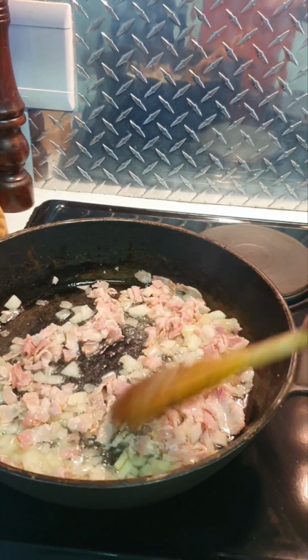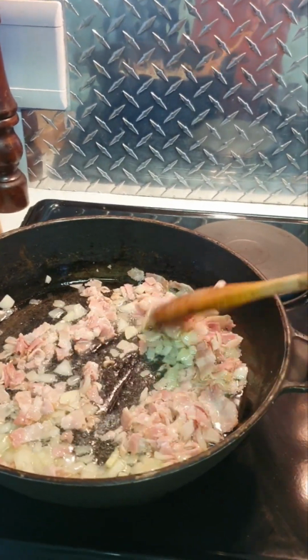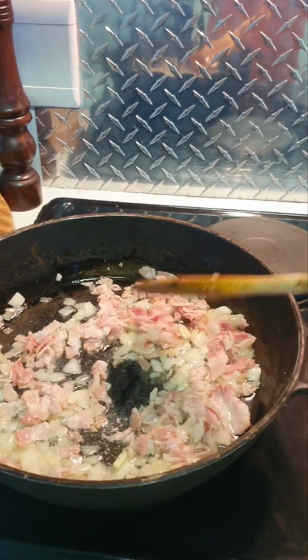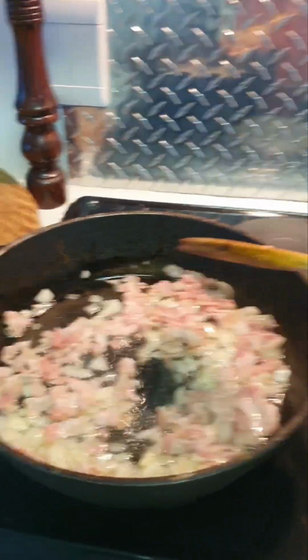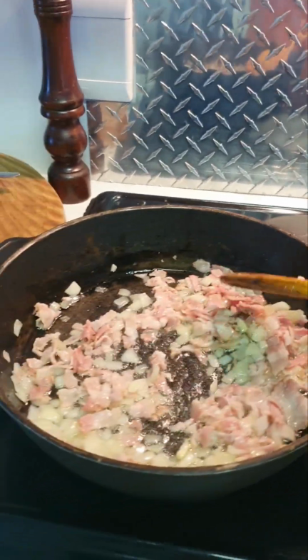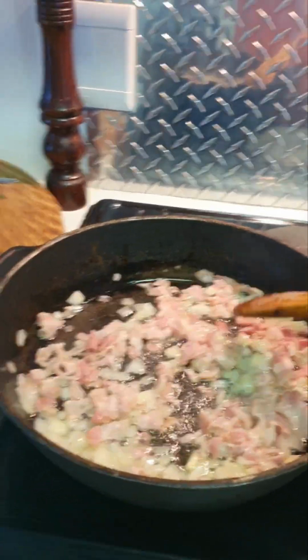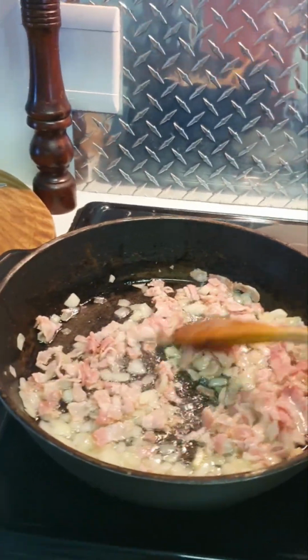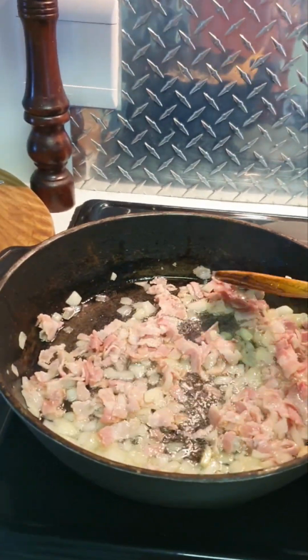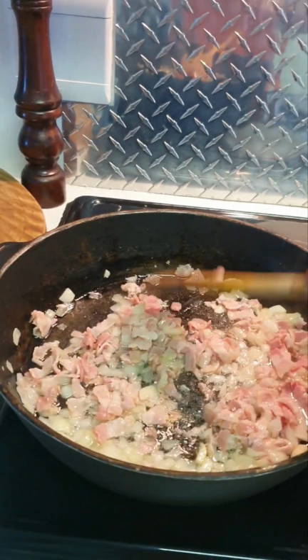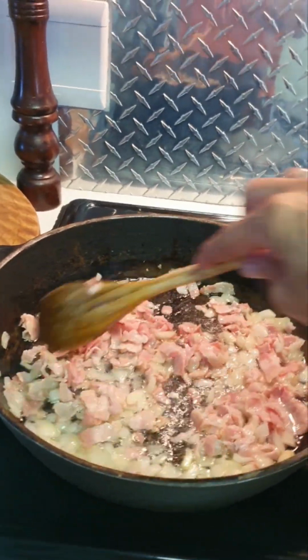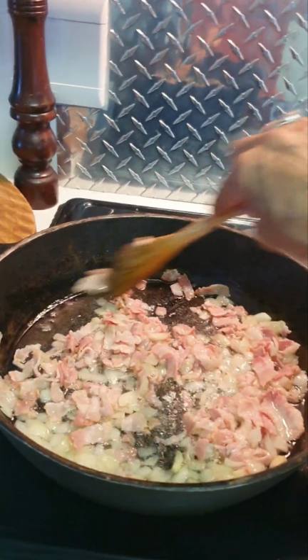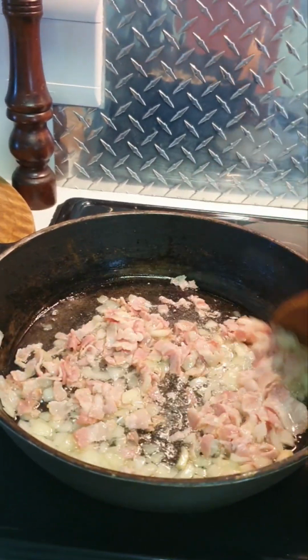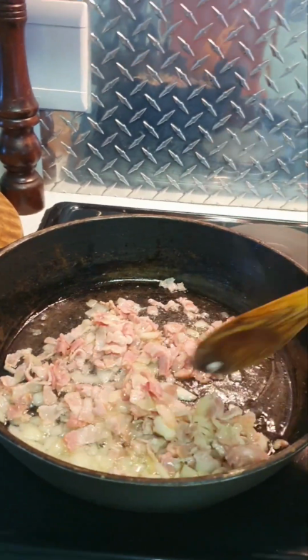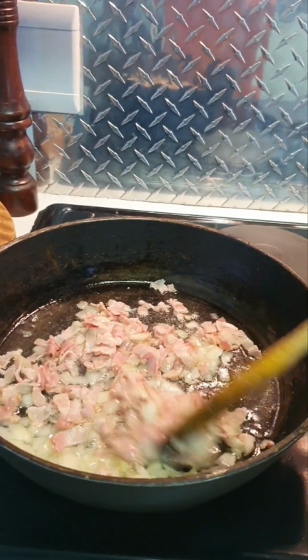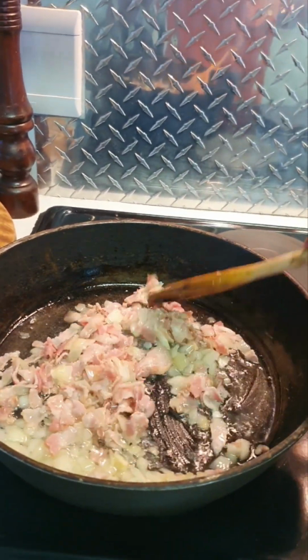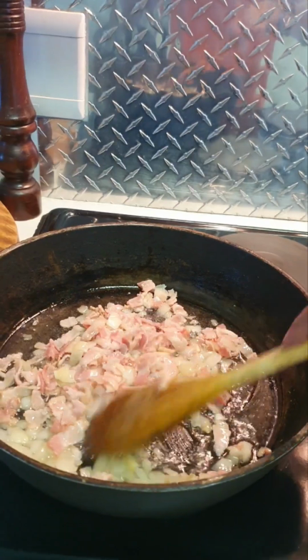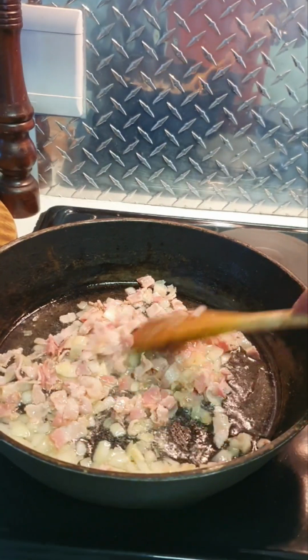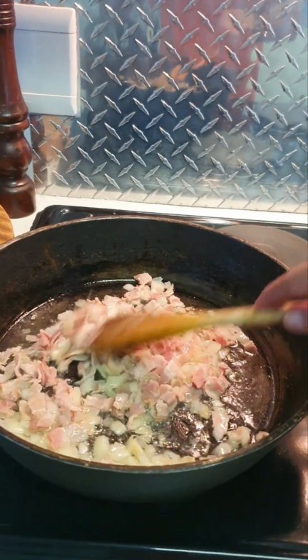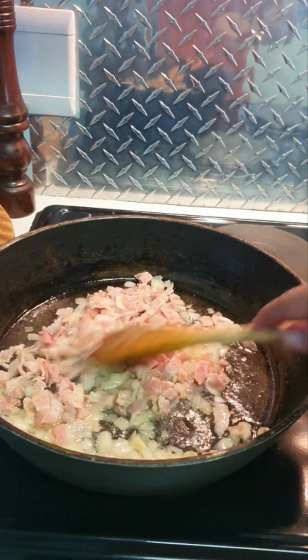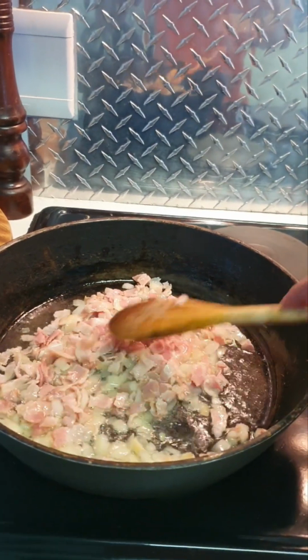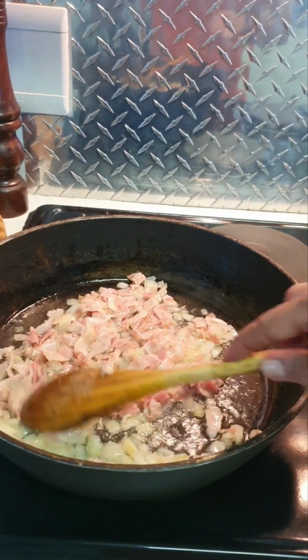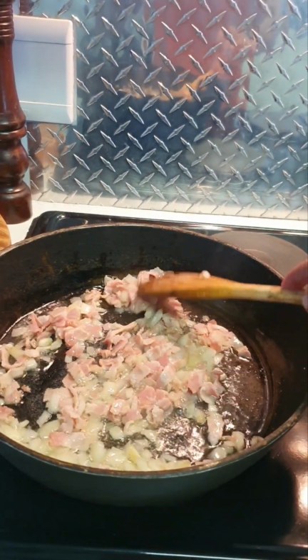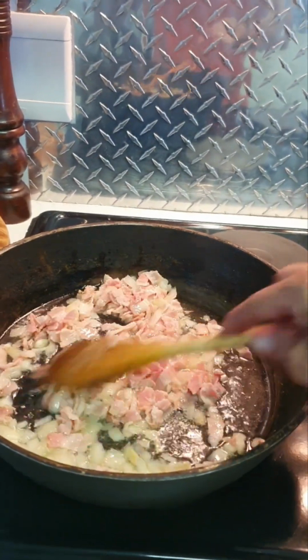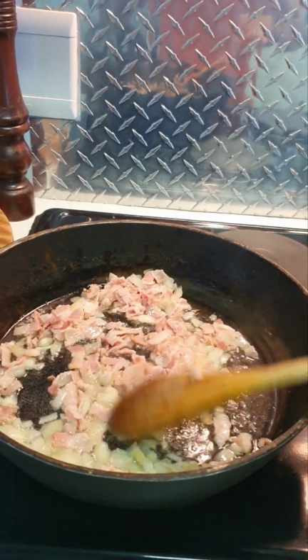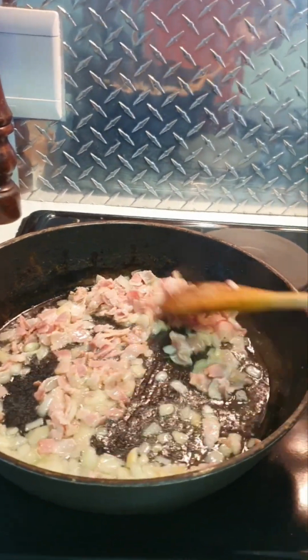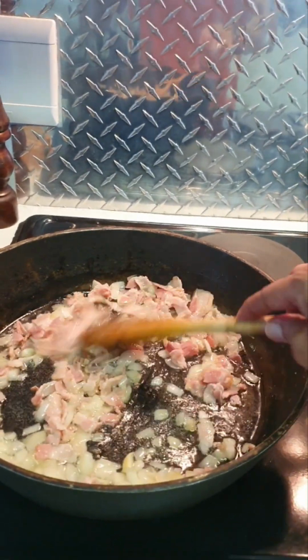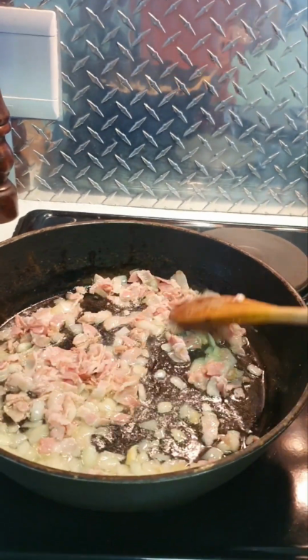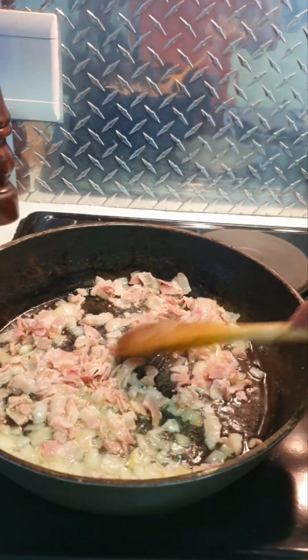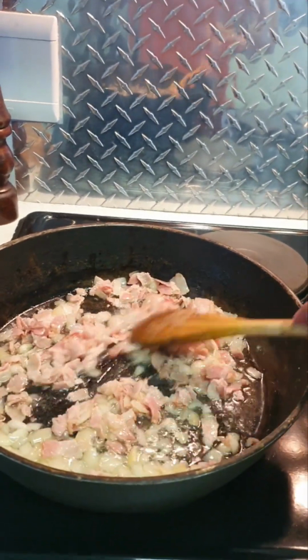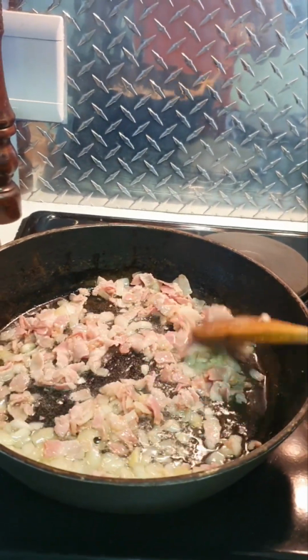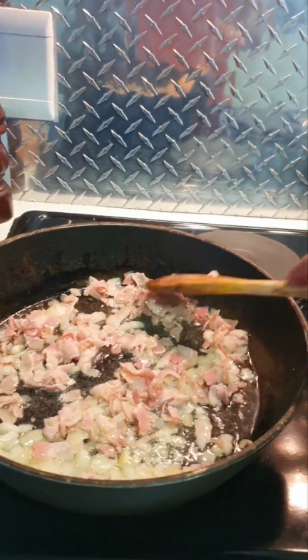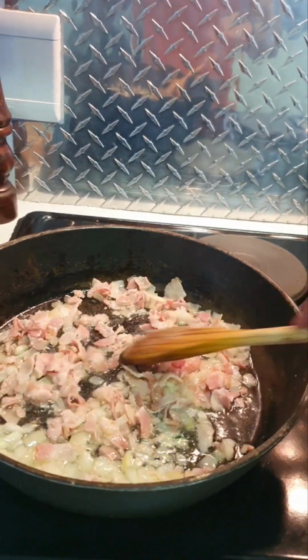It's not supposed to have any colour really, because this is like a white cheesy sauce we're going to do here.